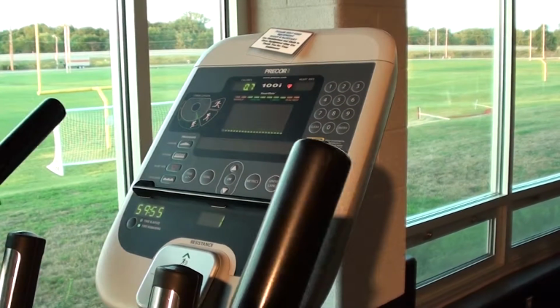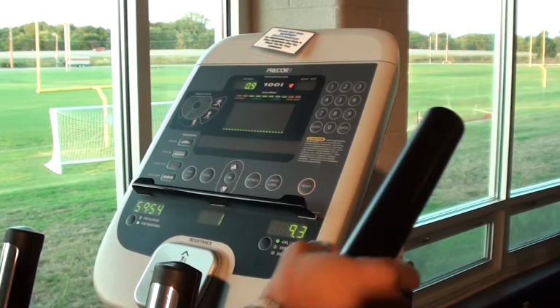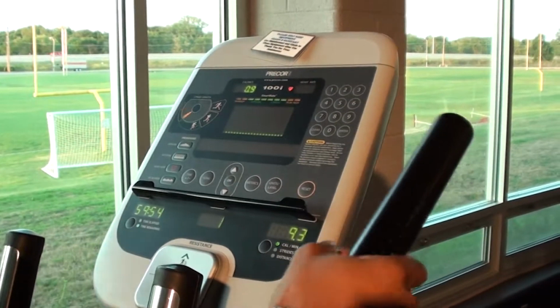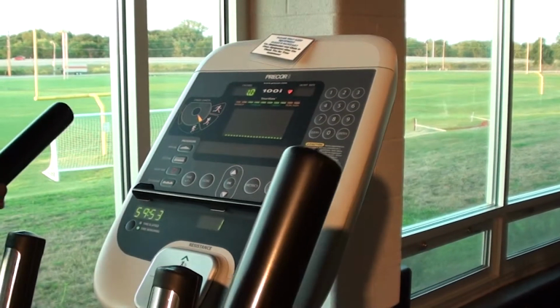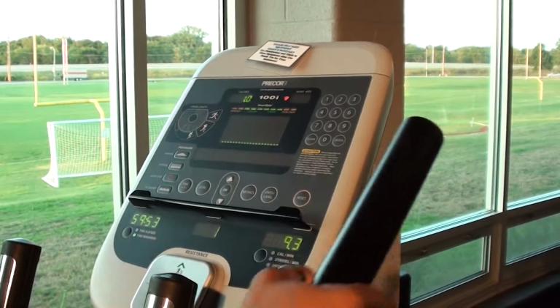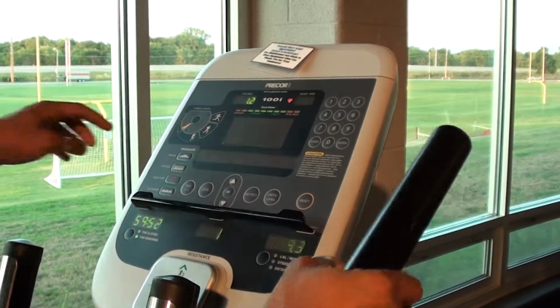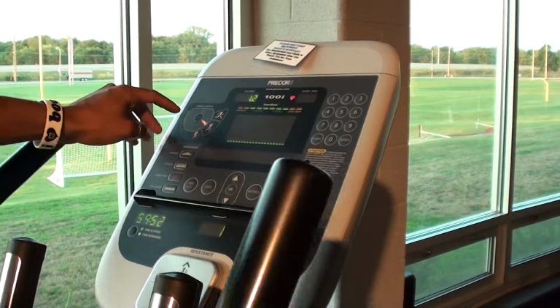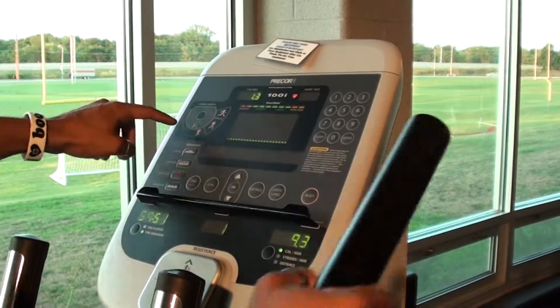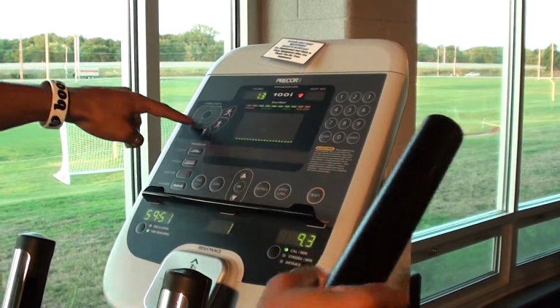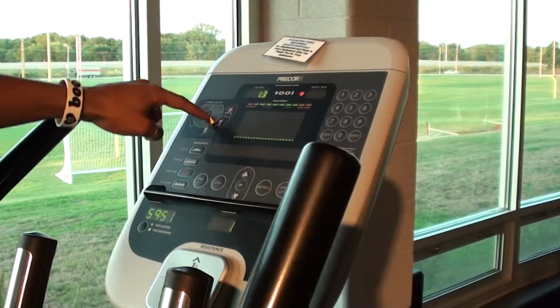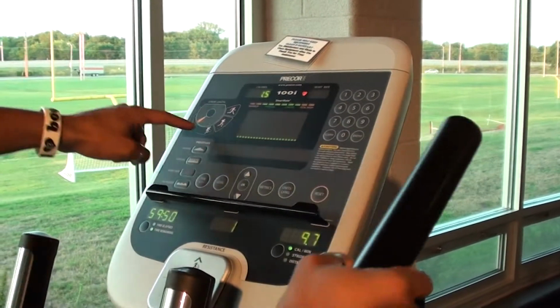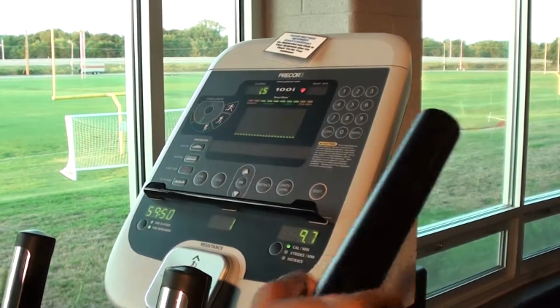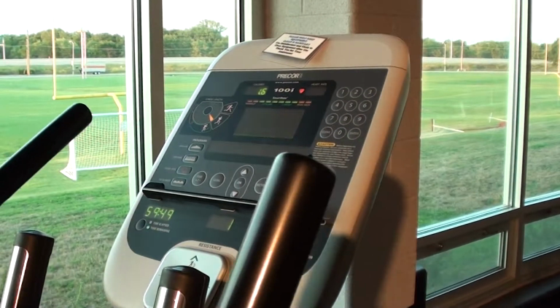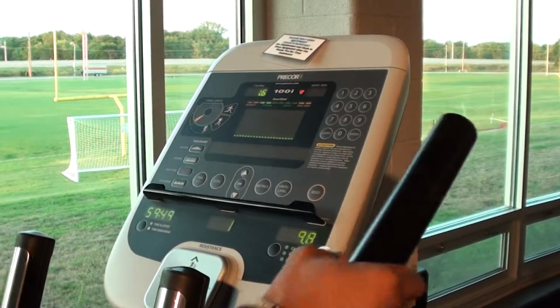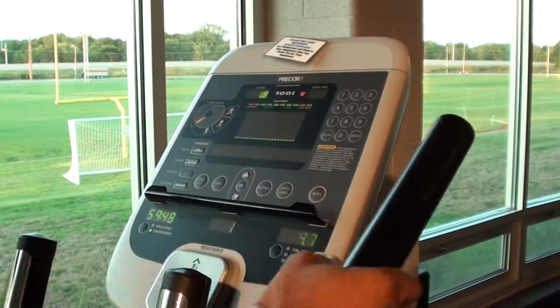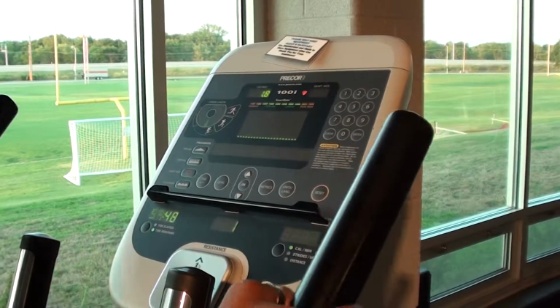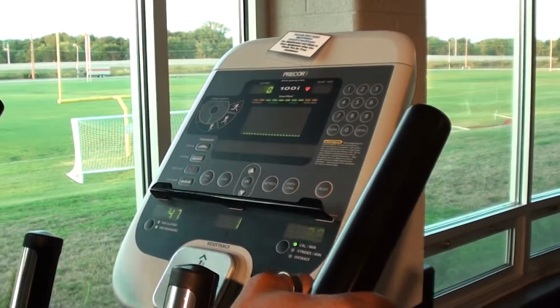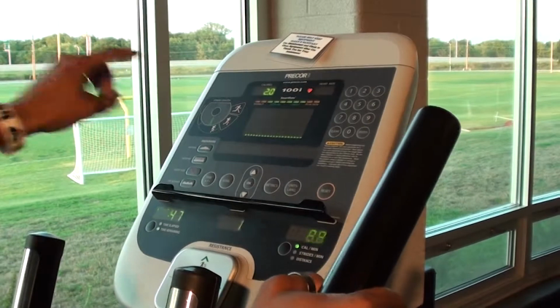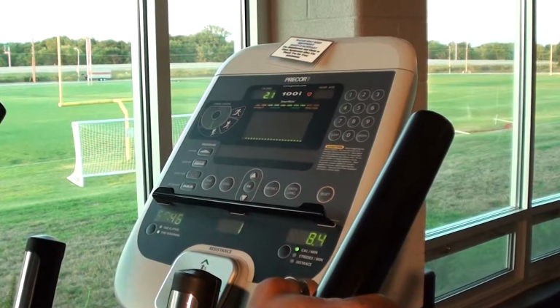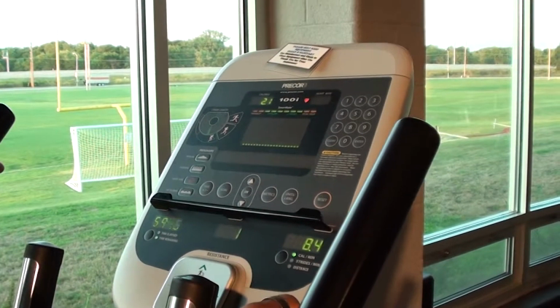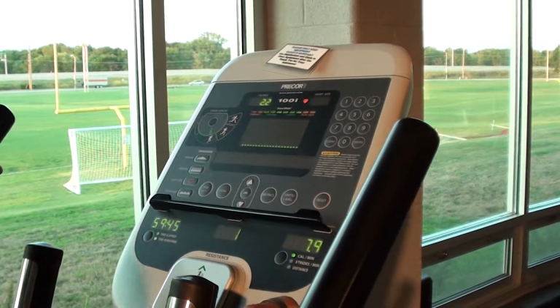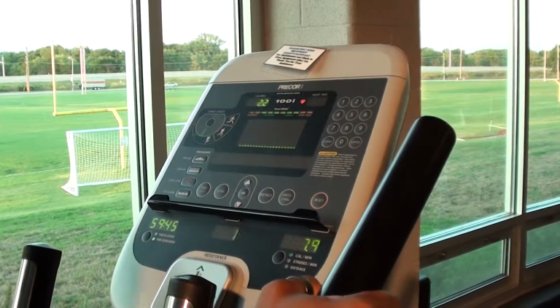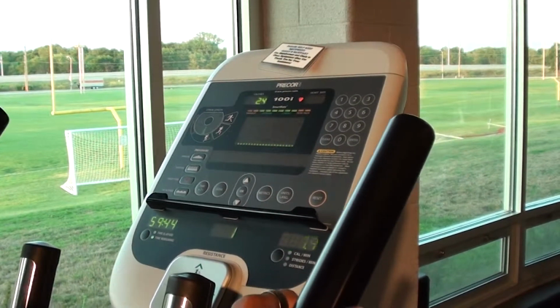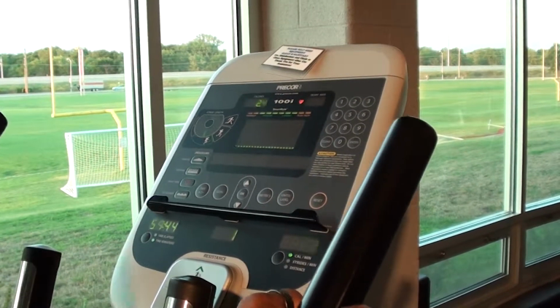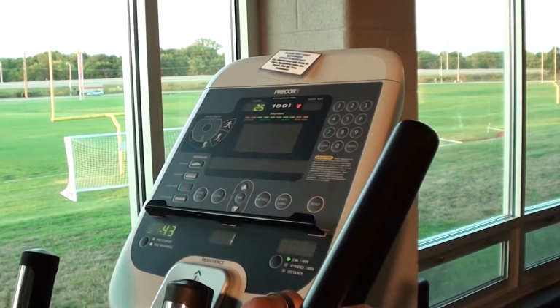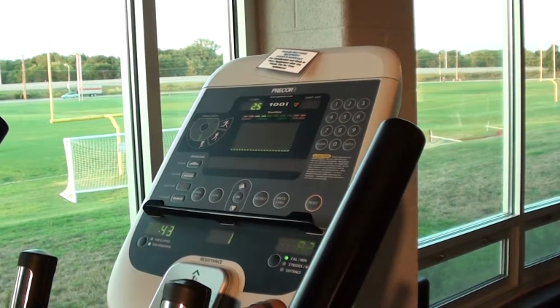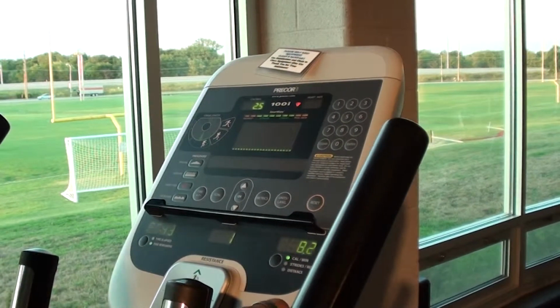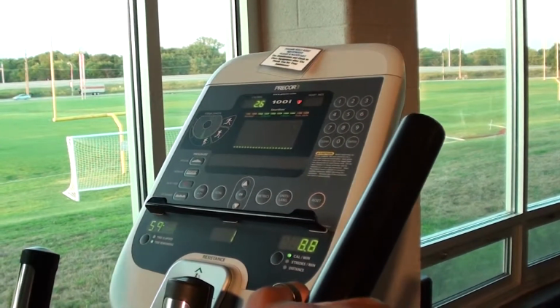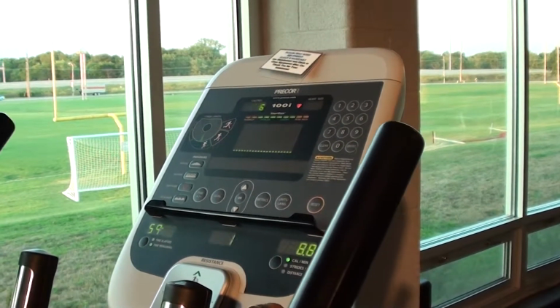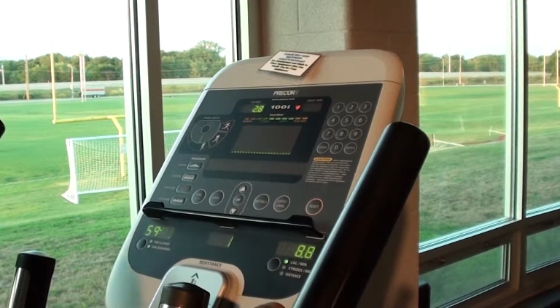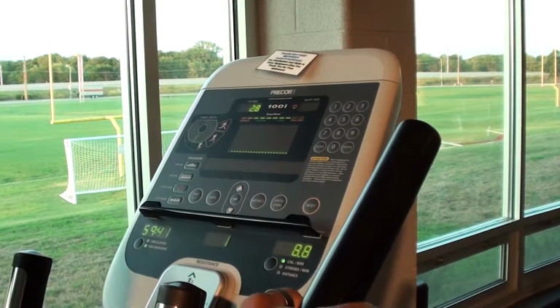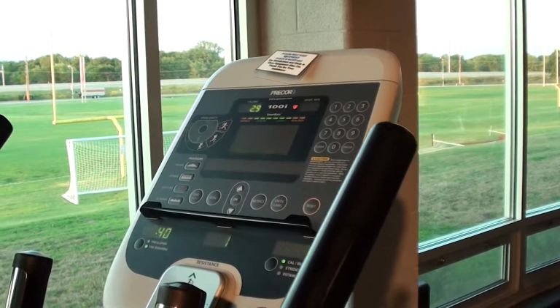The cool thing about this machine is right here it shows you it will record your strides. It's a little bit different from some other machines because you can go ahead and take short little steps like you're climbing stairs — I'm just stepping up and down right now.